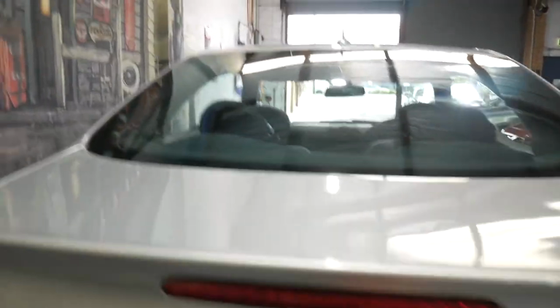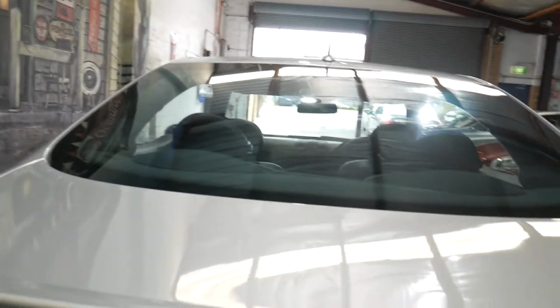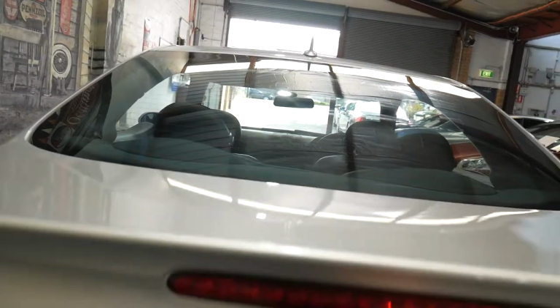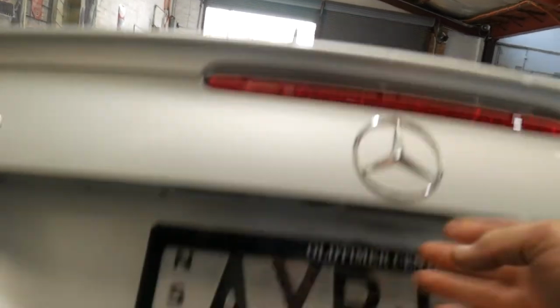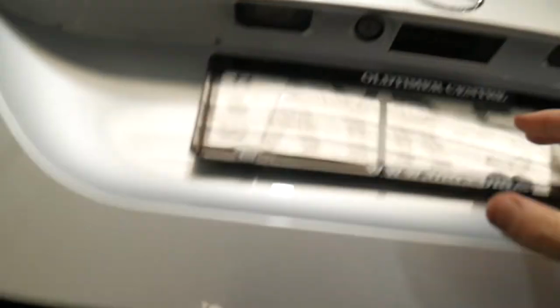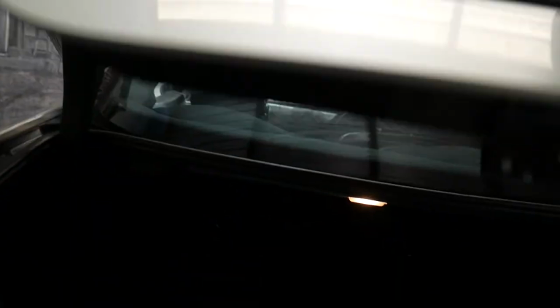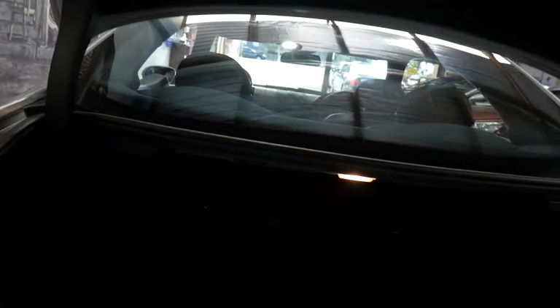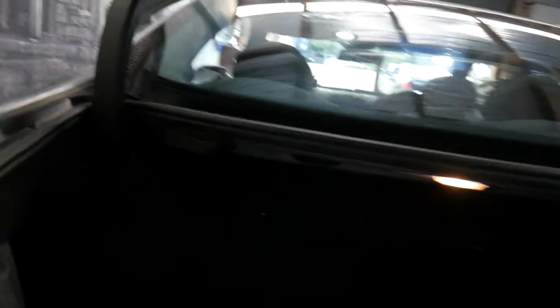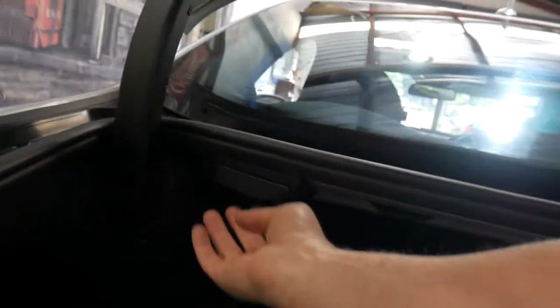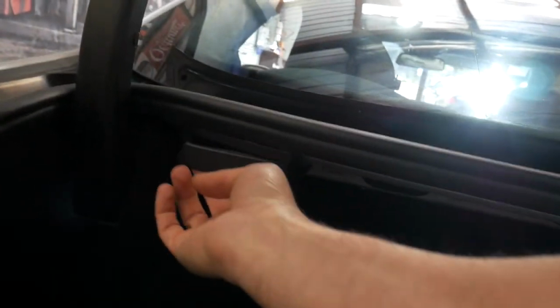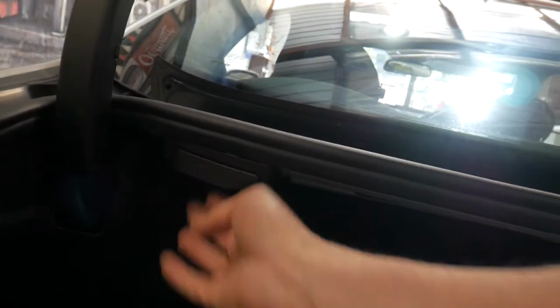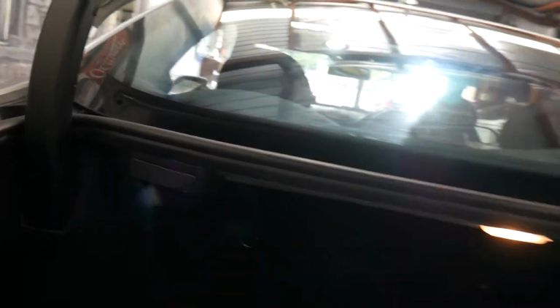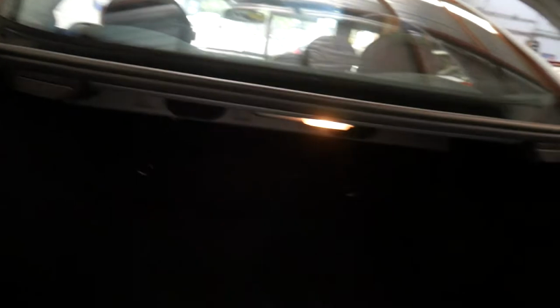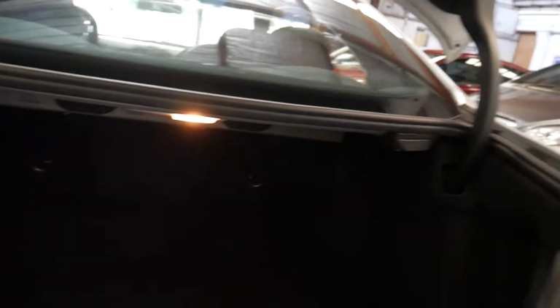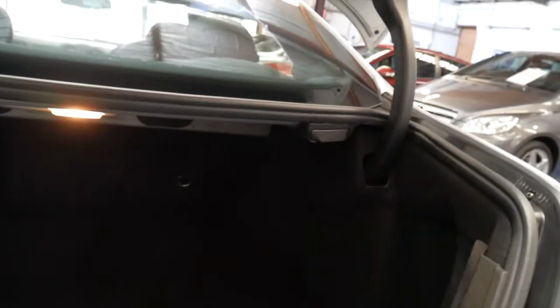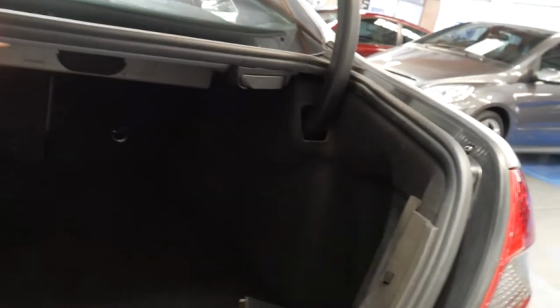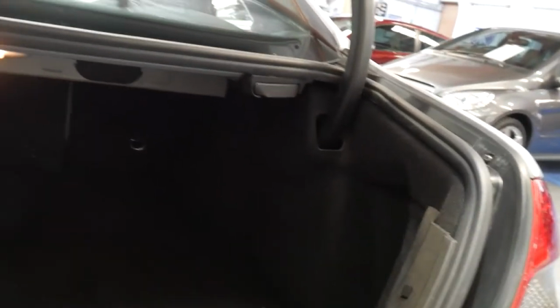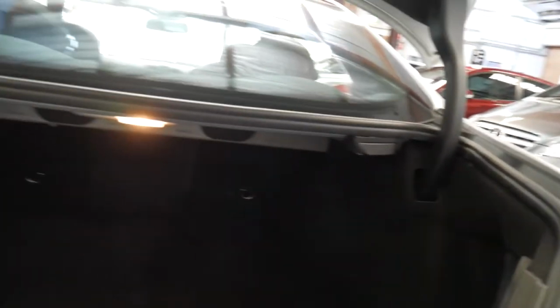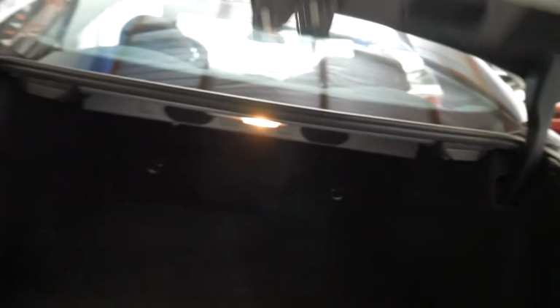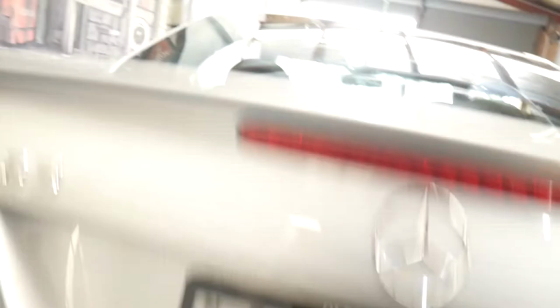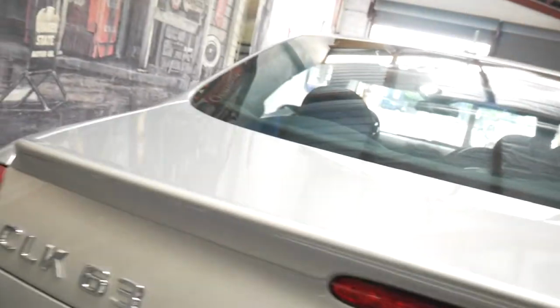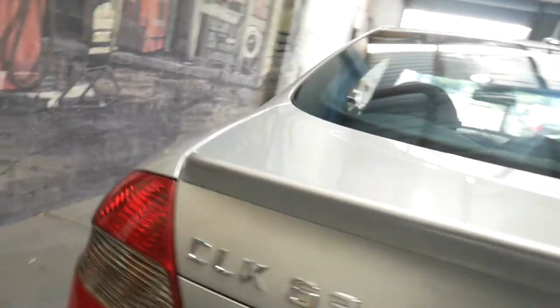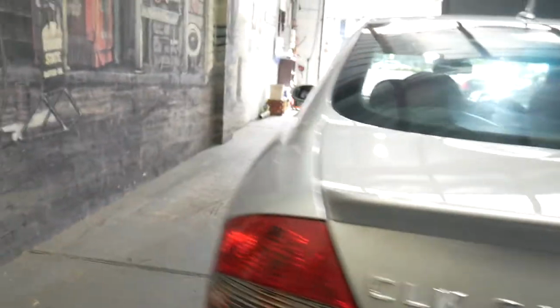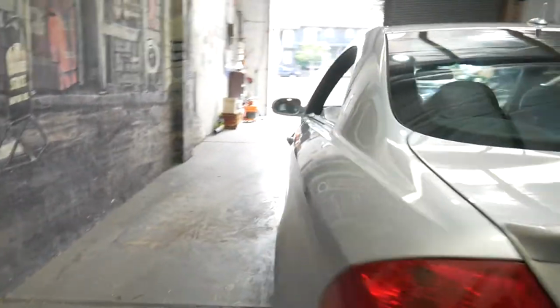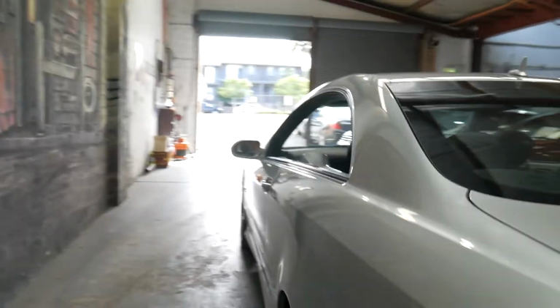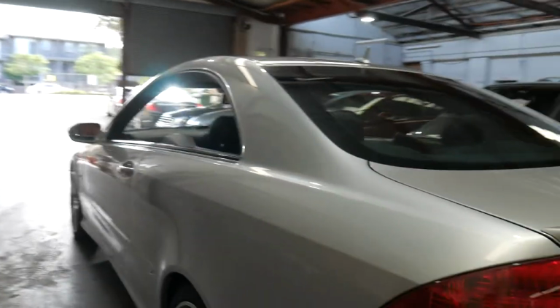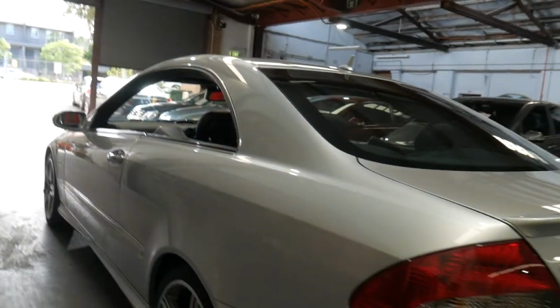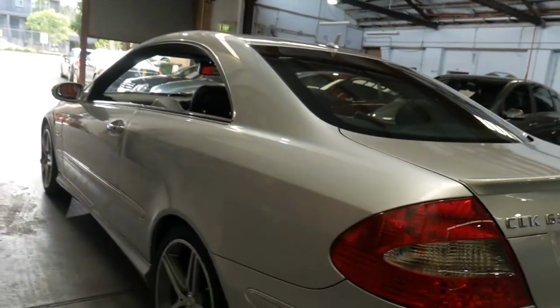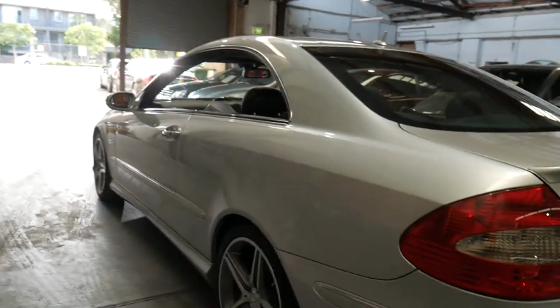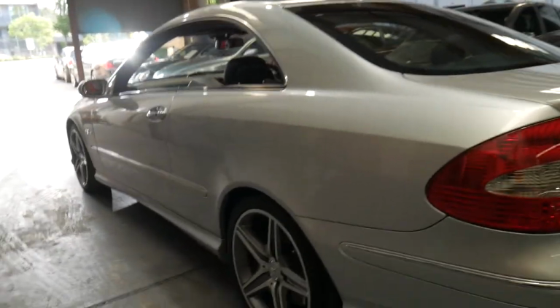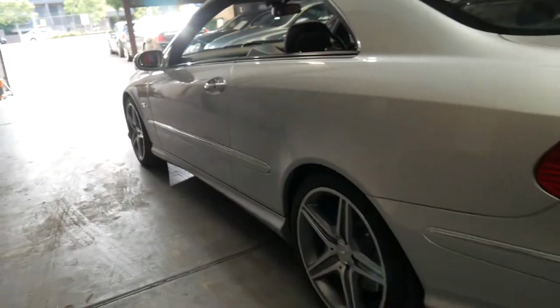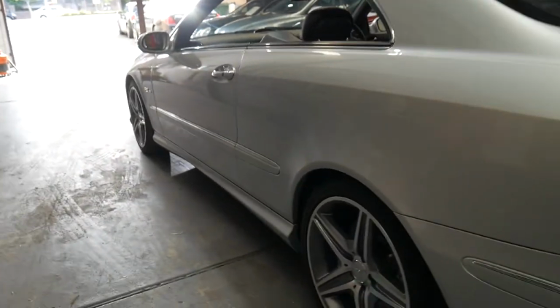You can fold down the rear seats, which is a great feature — not a lot of these sports cars have got that. It also has the Harman Kardon upgraded sound package, factory sunroof, parking sensors all round, and it is compatible with Bluetooth.